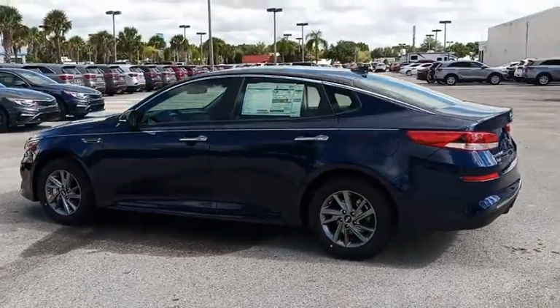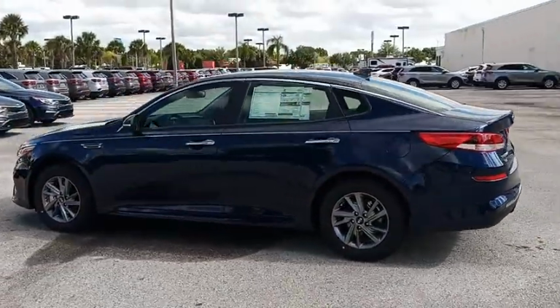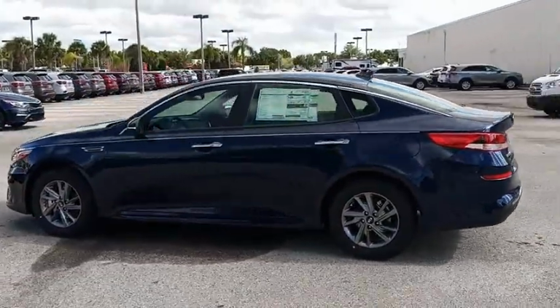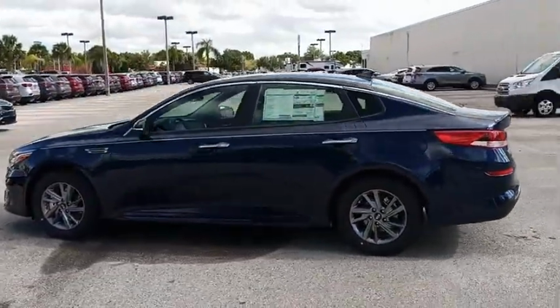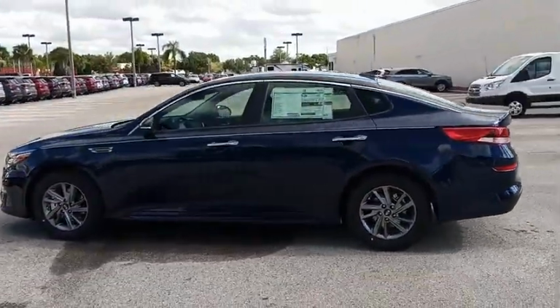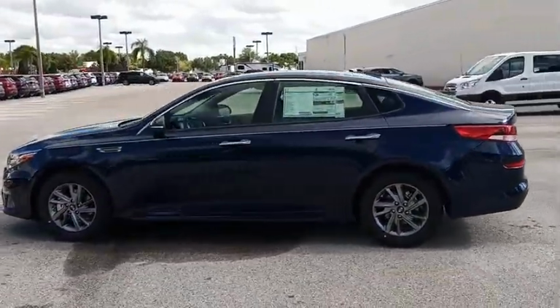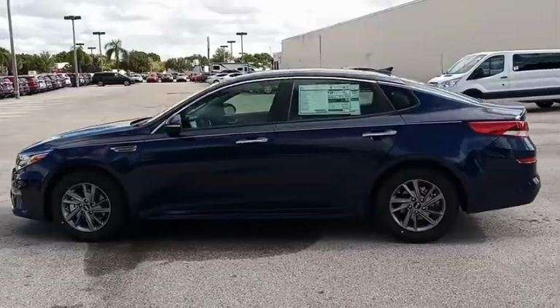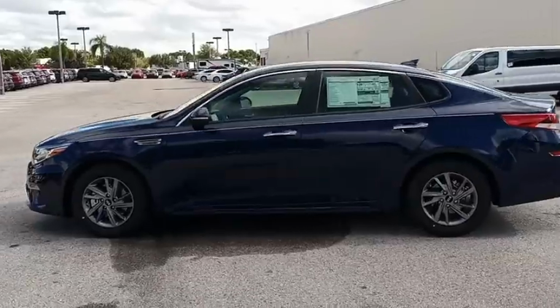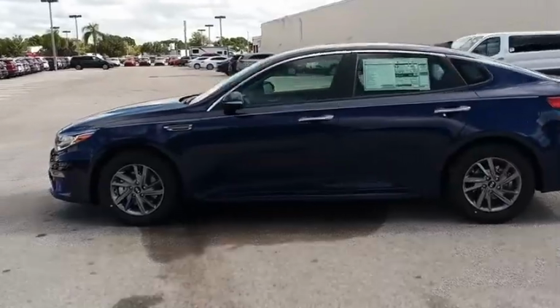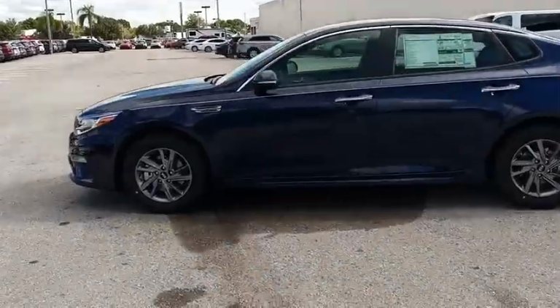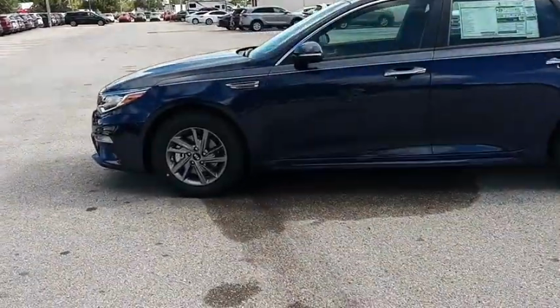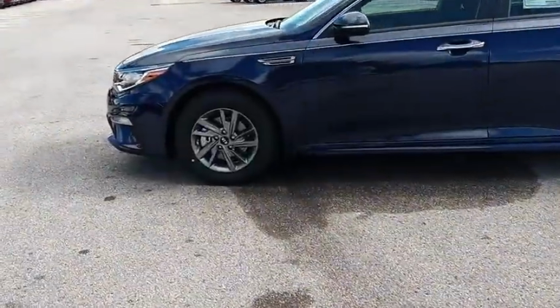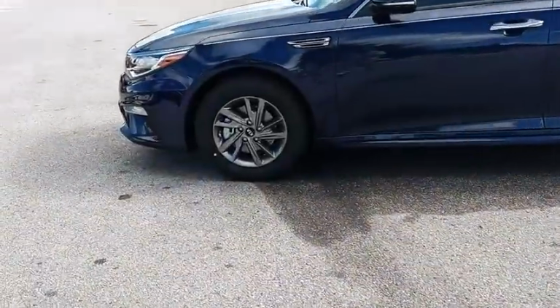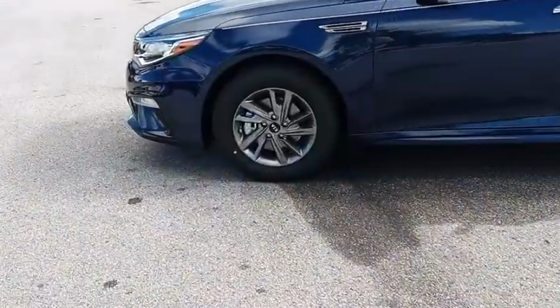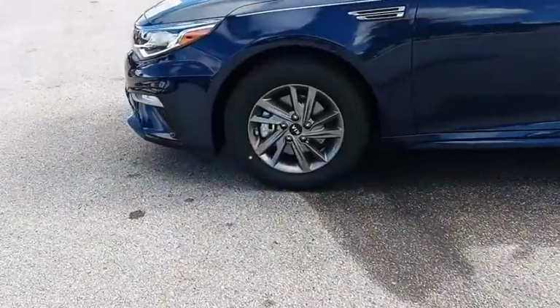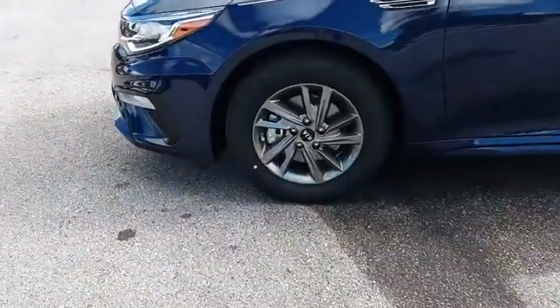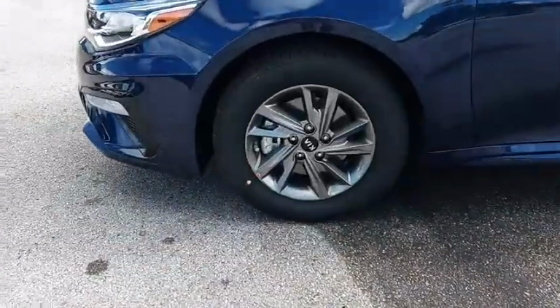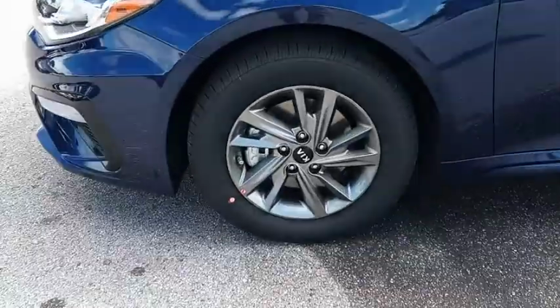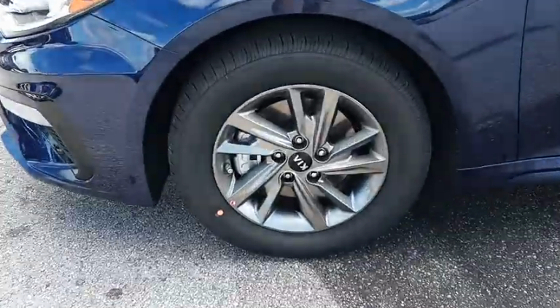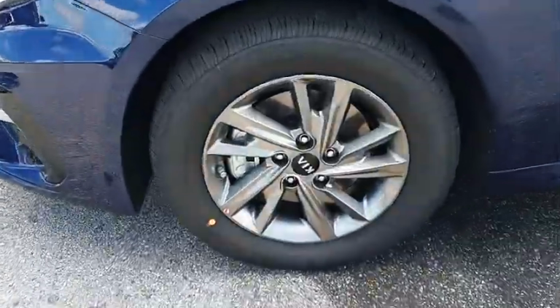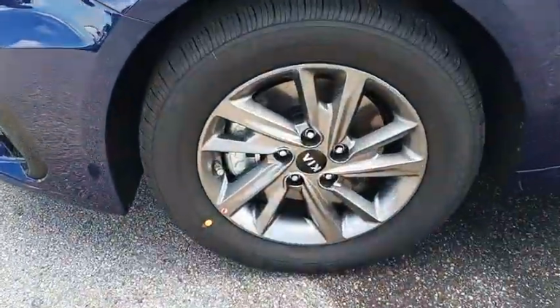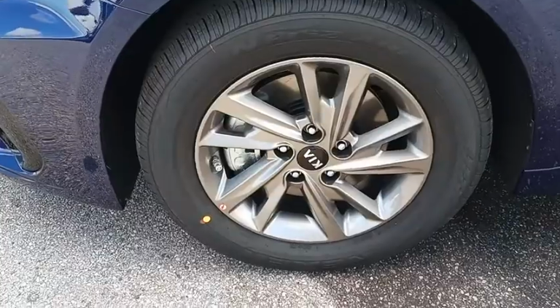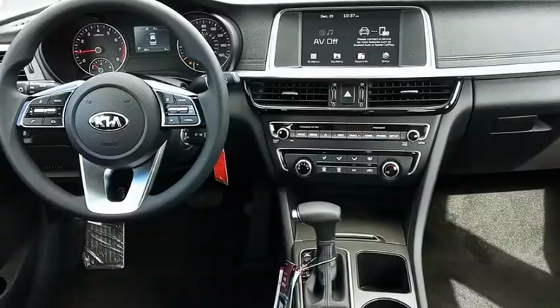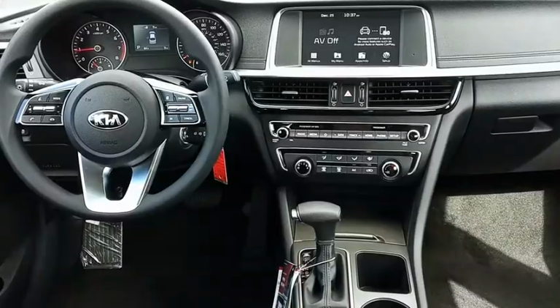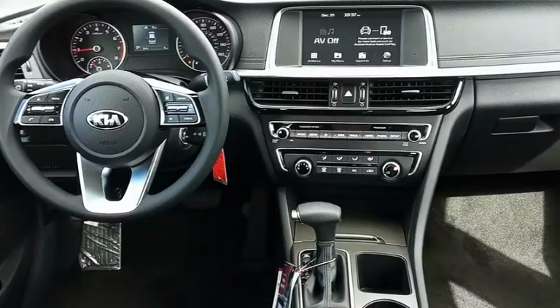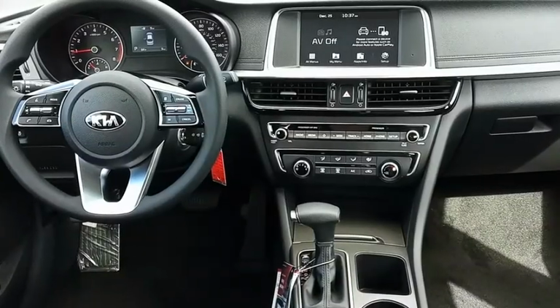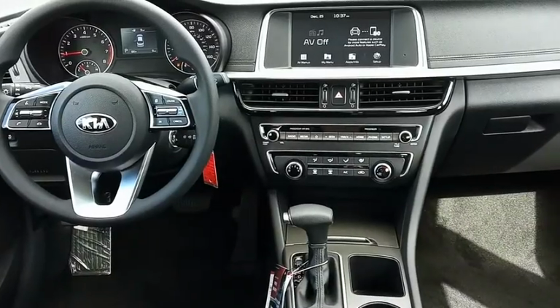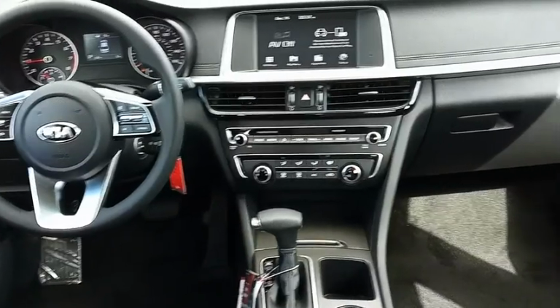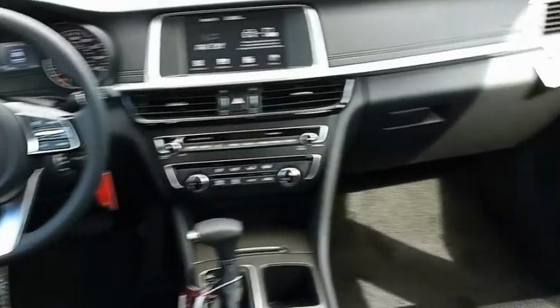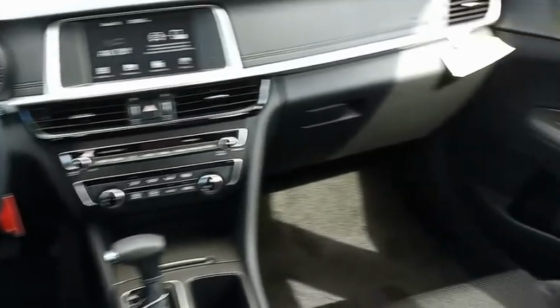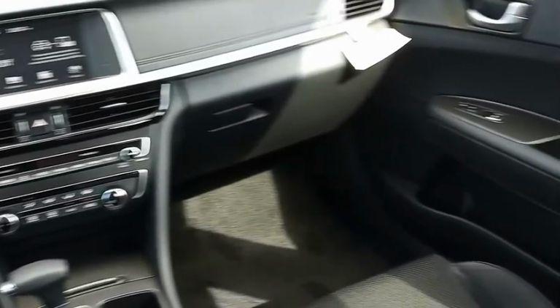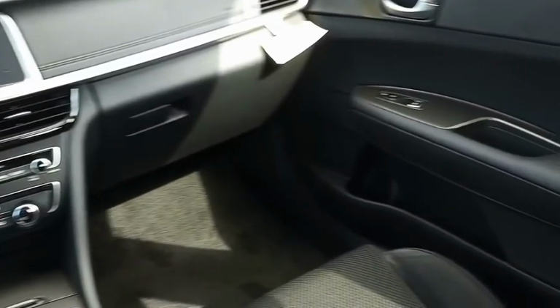Its smooth flowing lines speak of grace and style and offer a strong hint of European luxury, and is priced below $25,000. Here are some of this vehicle's great options.